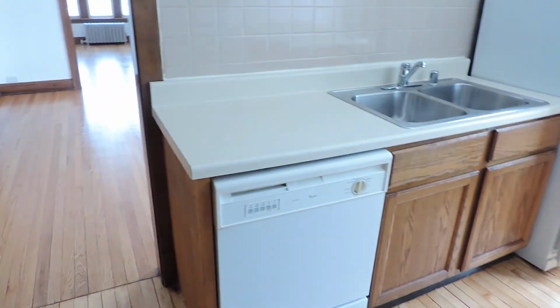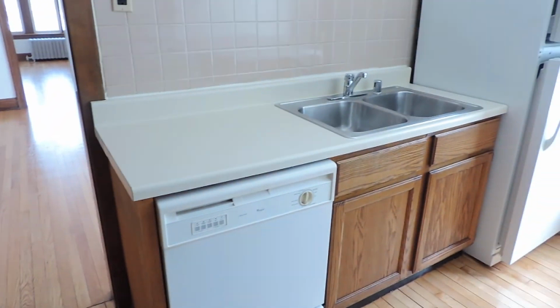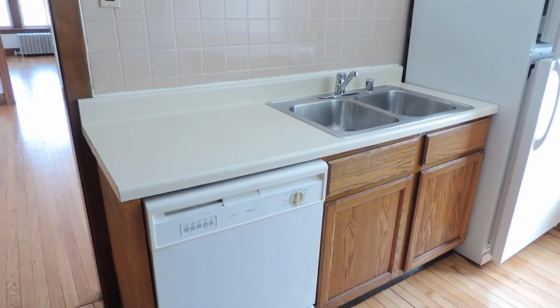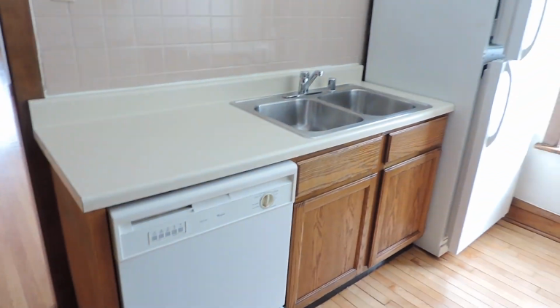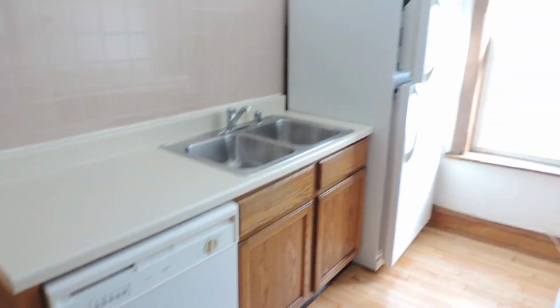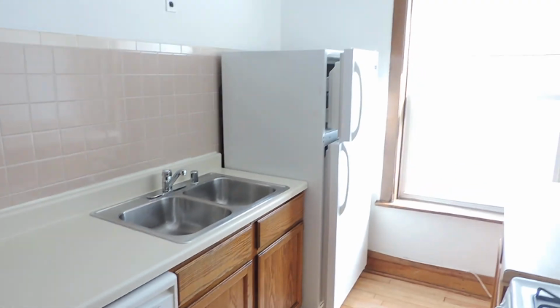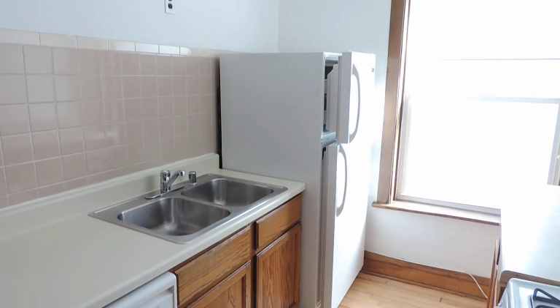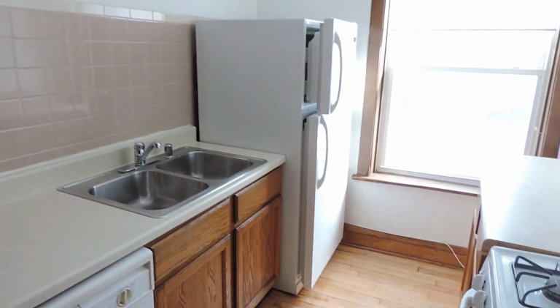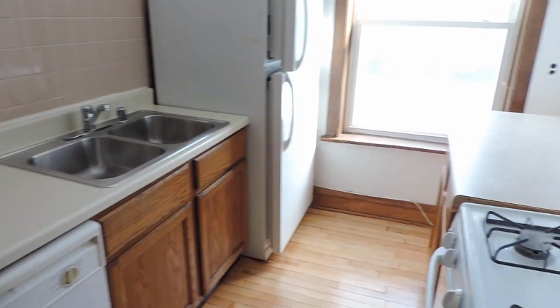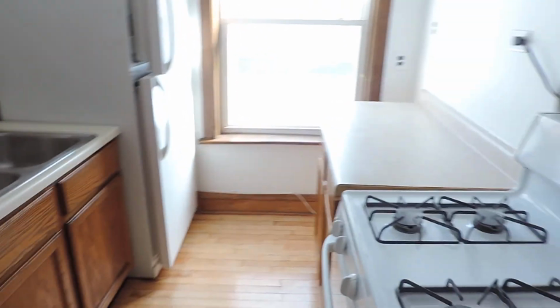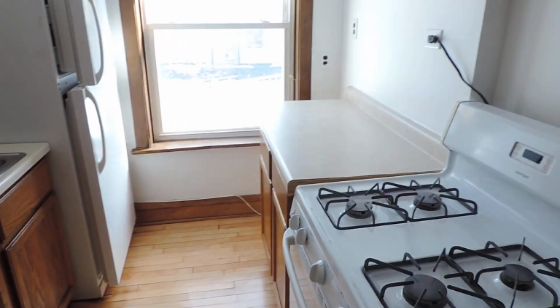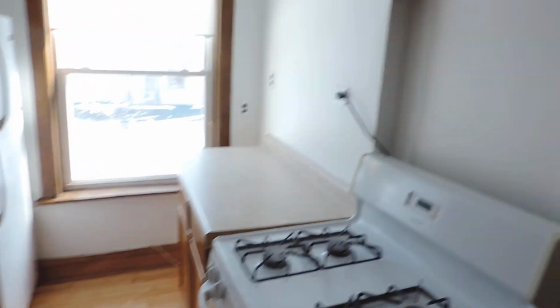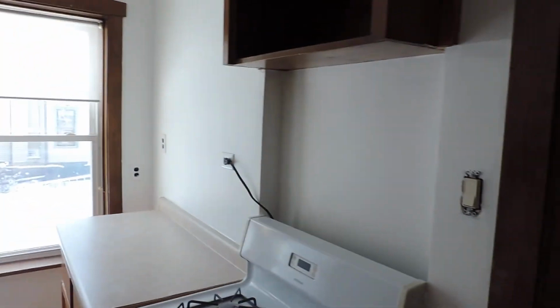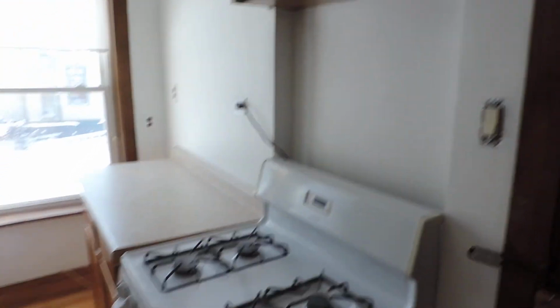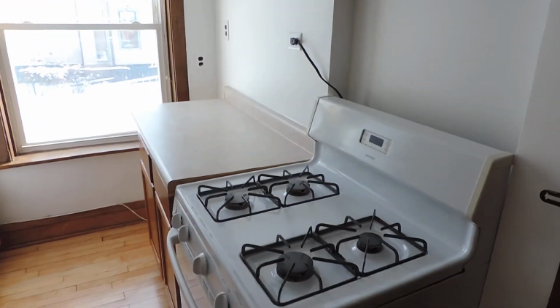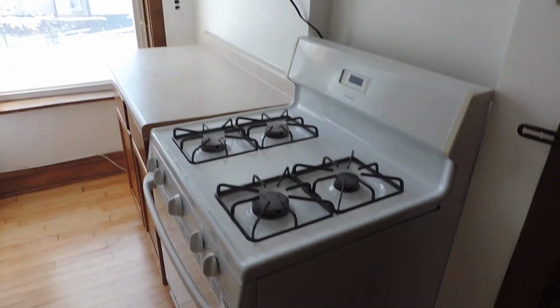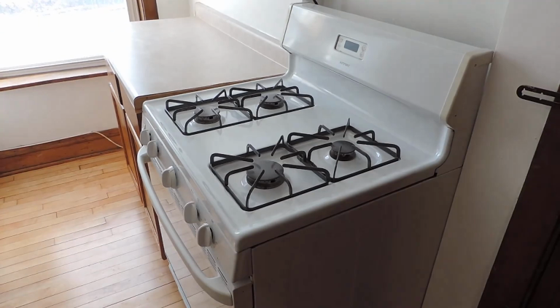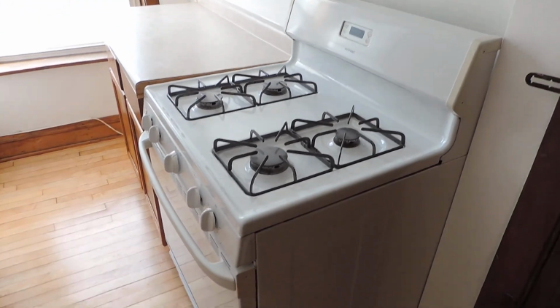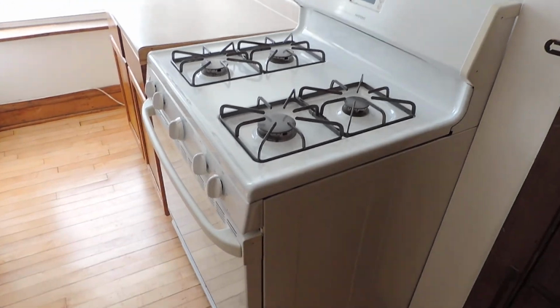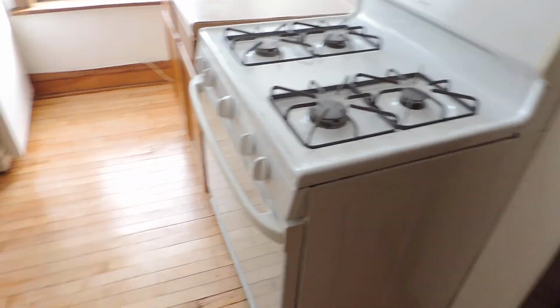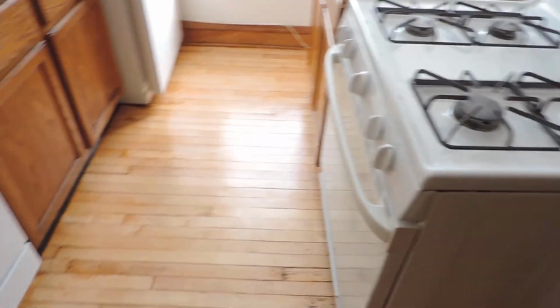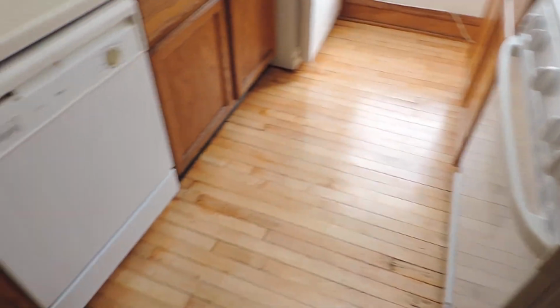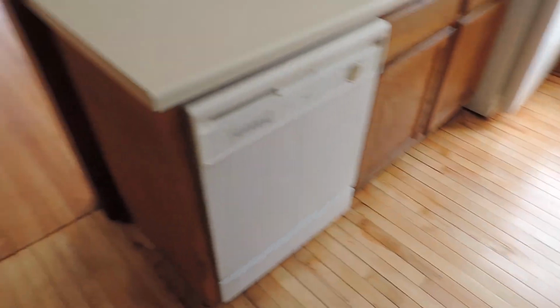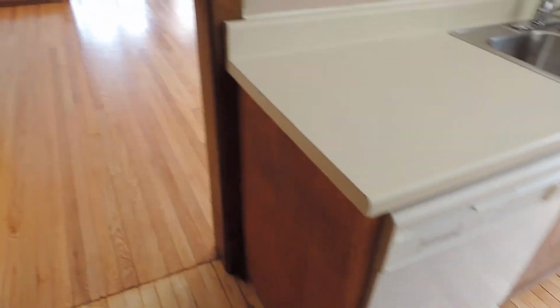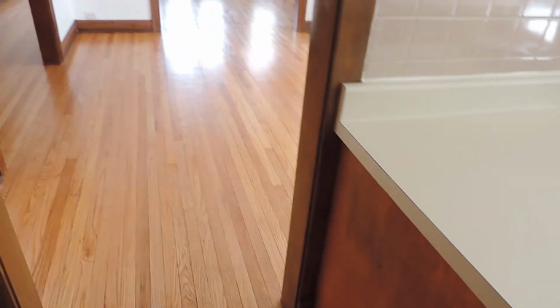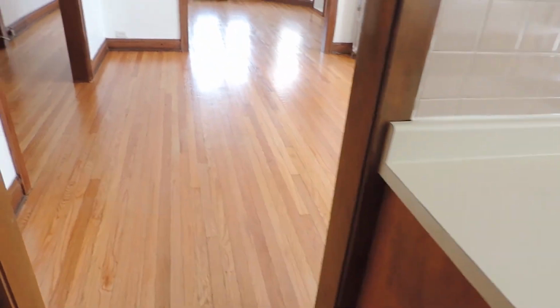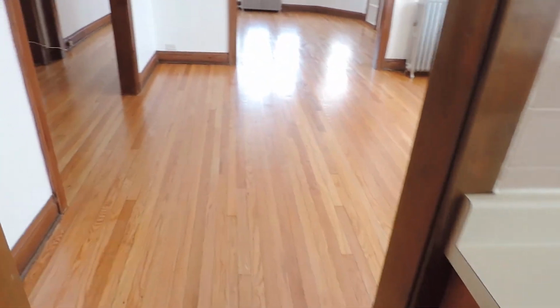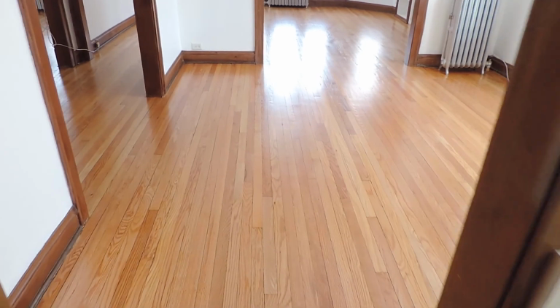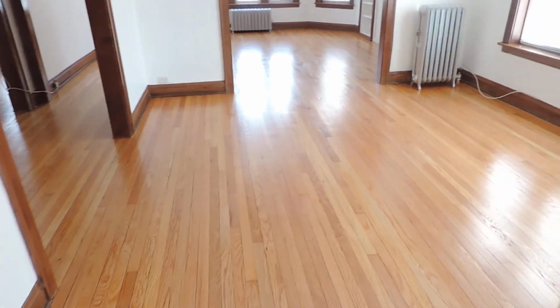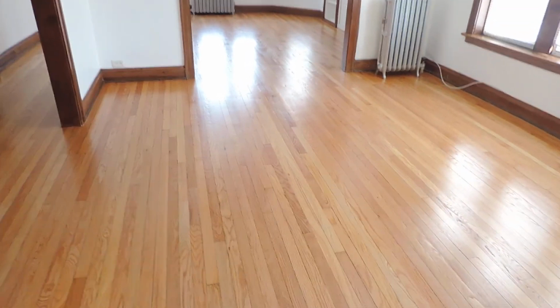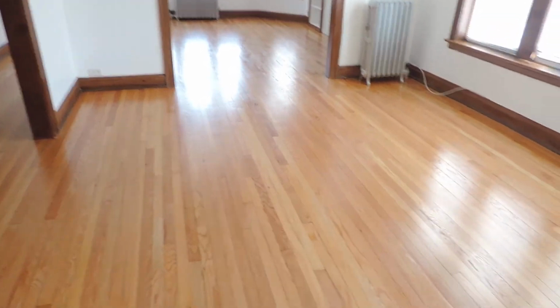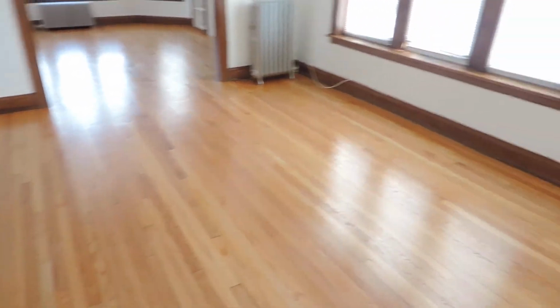To summarize: dishwasher, twin stainless steel sink, full-size fridge, more counter space, more storage, and a full-size stove. That's the kitchen. We'll go back out into the dining room — the dining room is a big room.